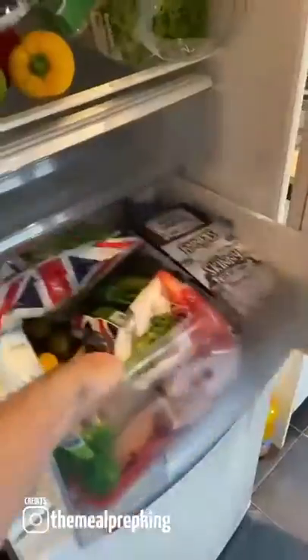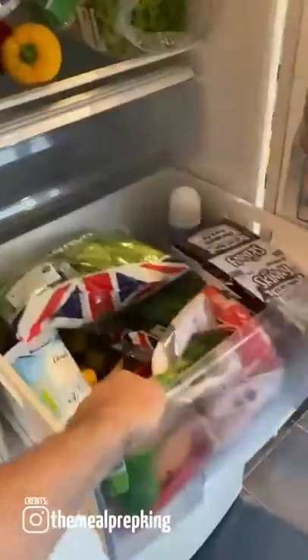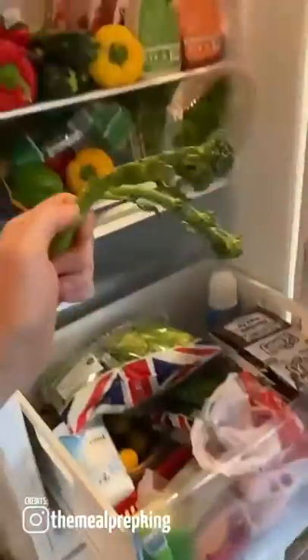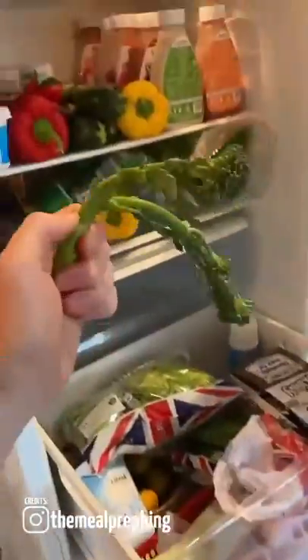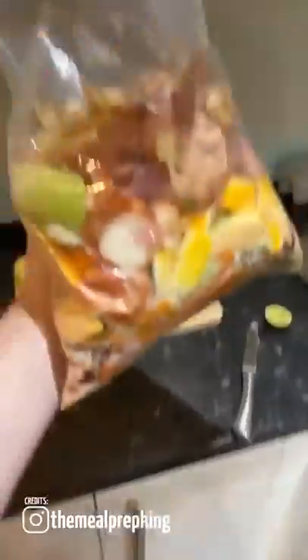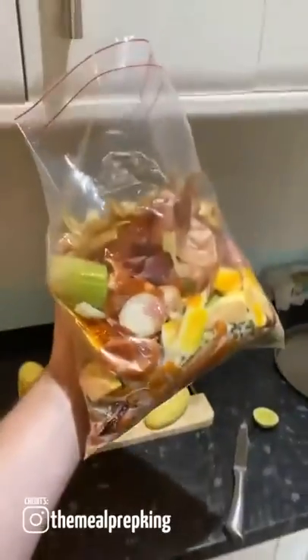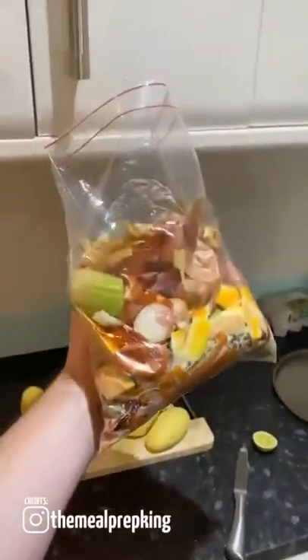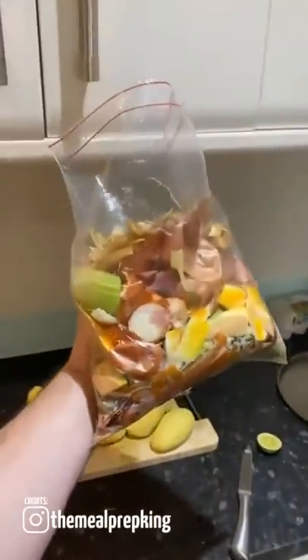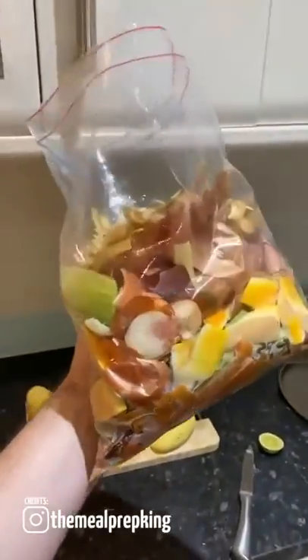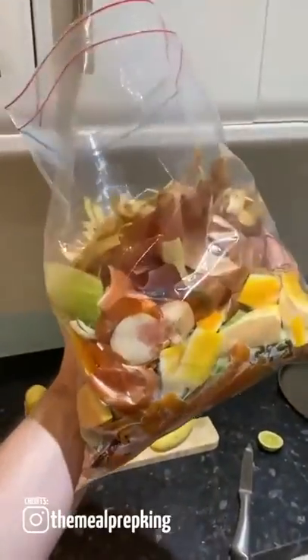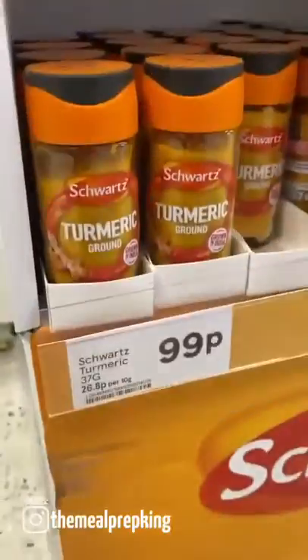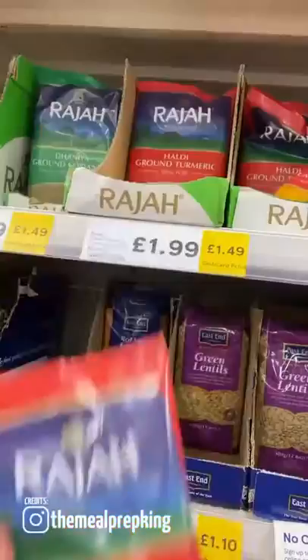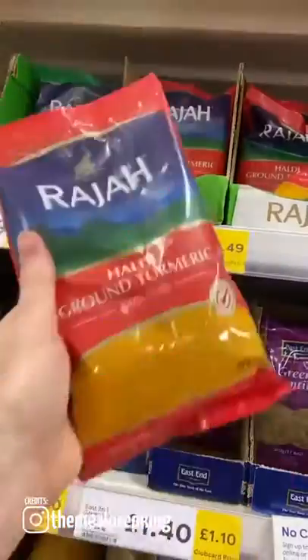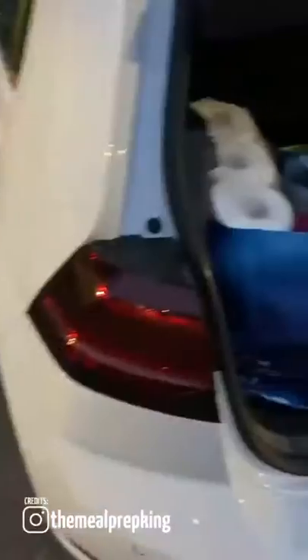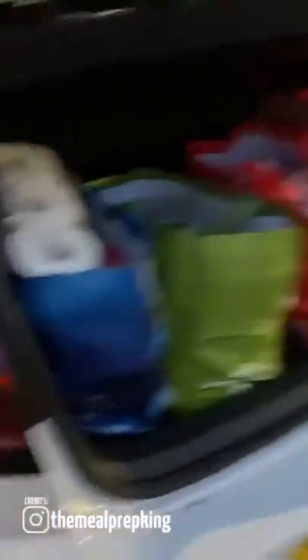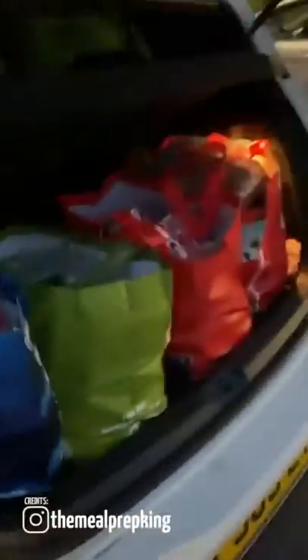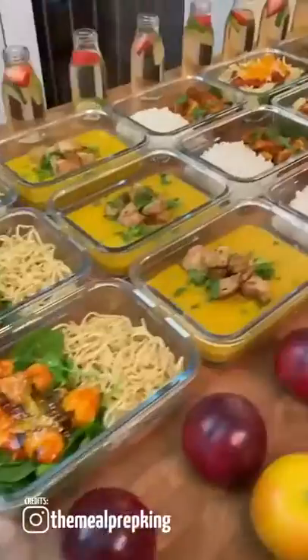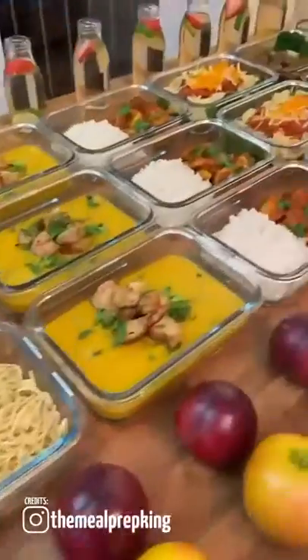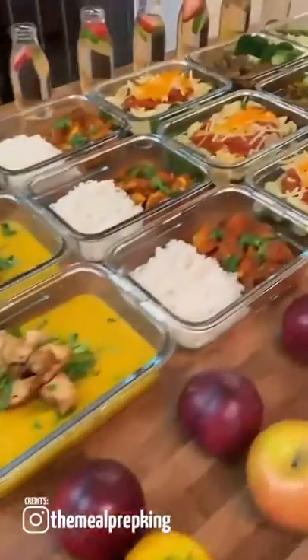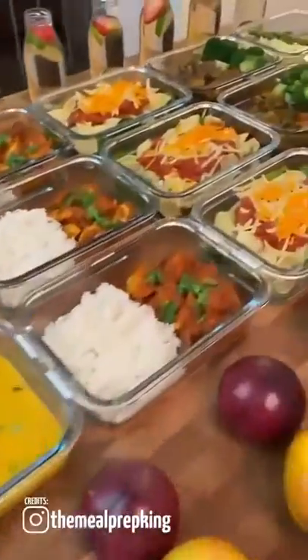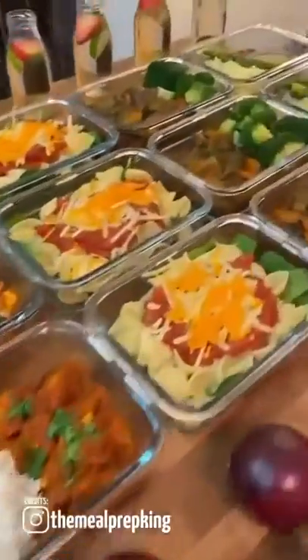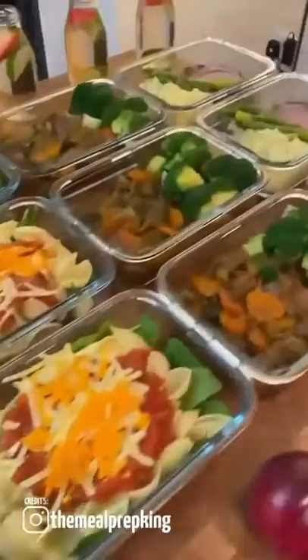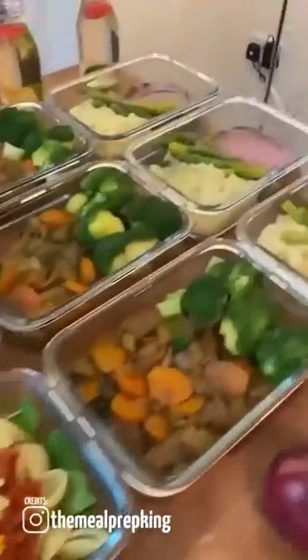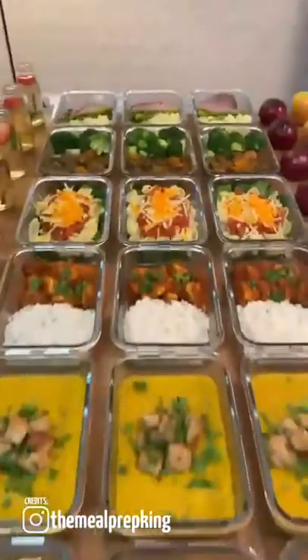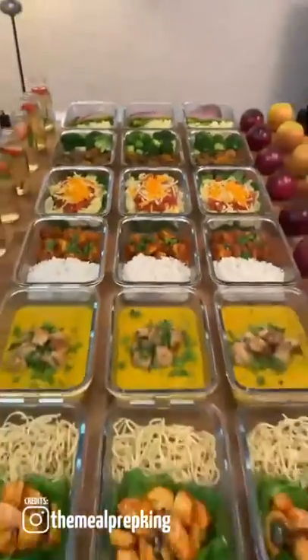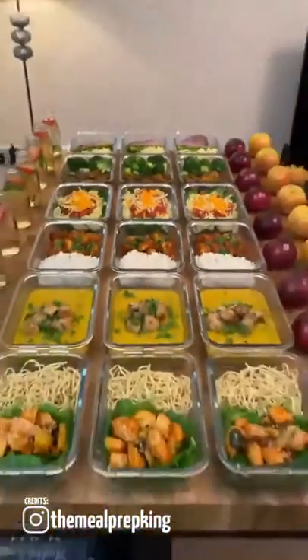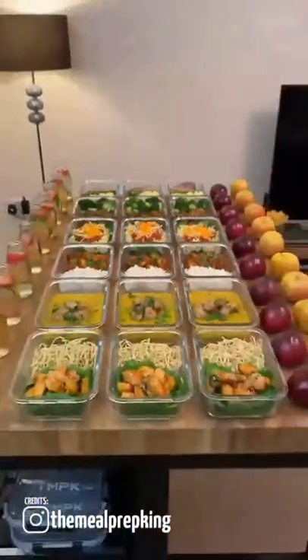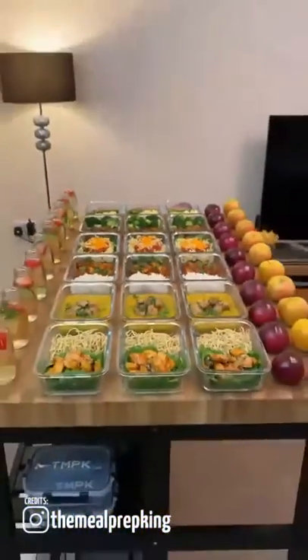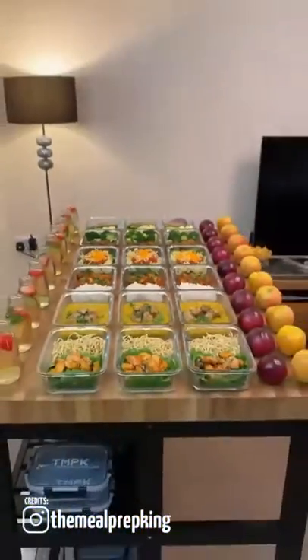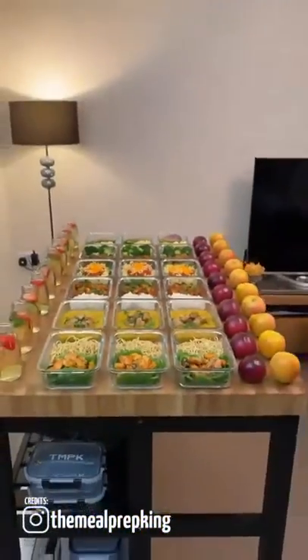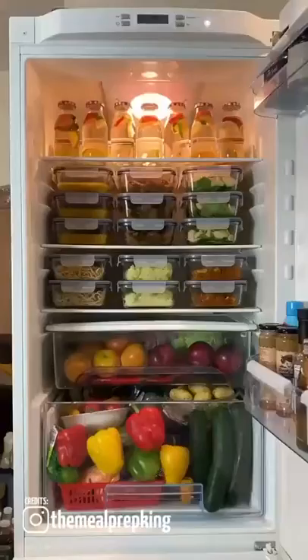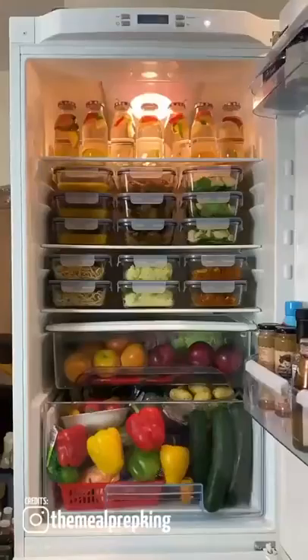Use up cold food, keep all your peelings and freeze them to make stock, buy things in bulk, shop around — and this is just some of the ways we save money, reduce waste, and meal prep for less than 20 quid. Job done.